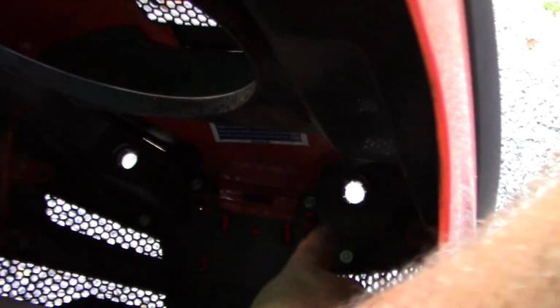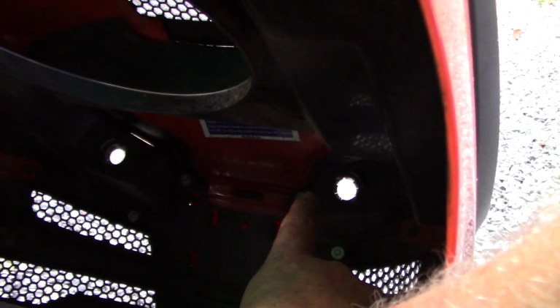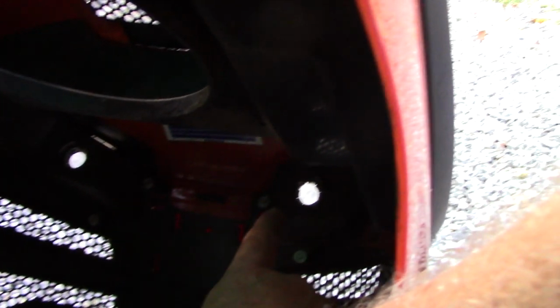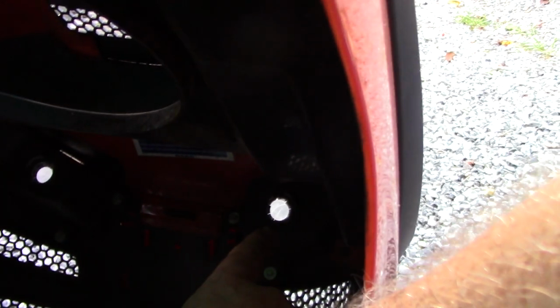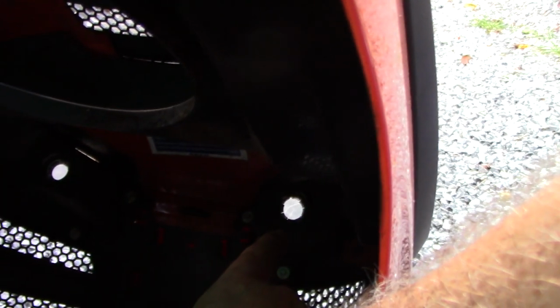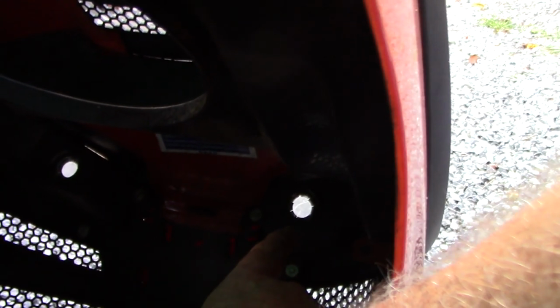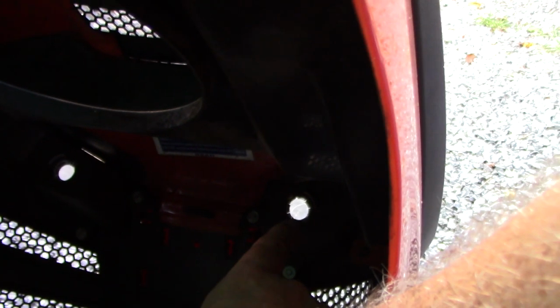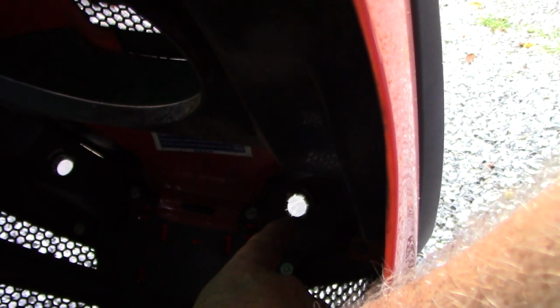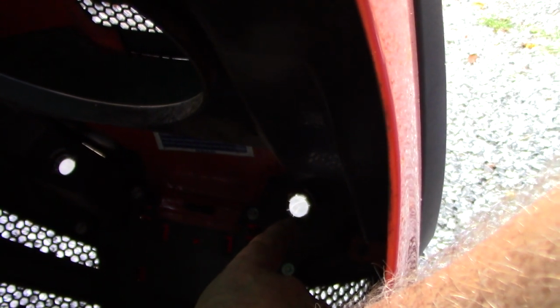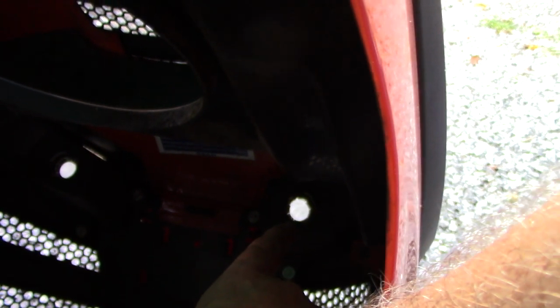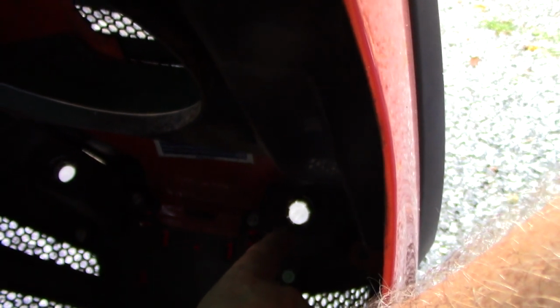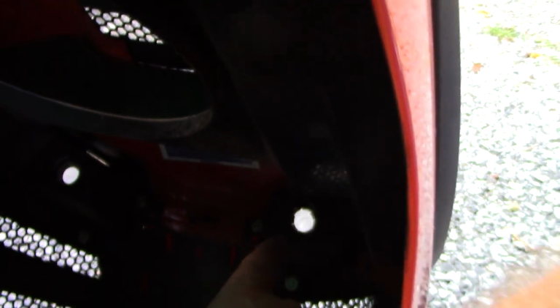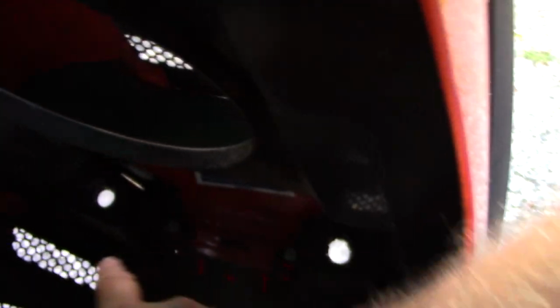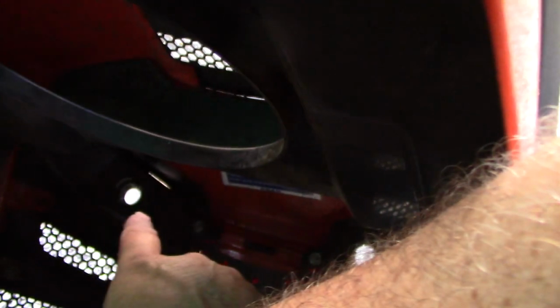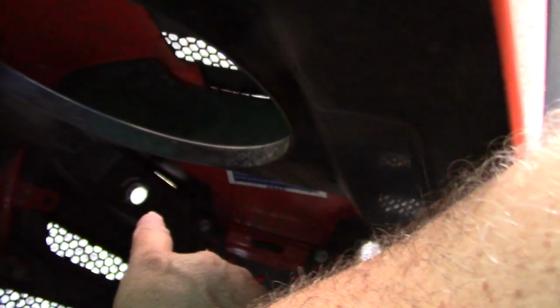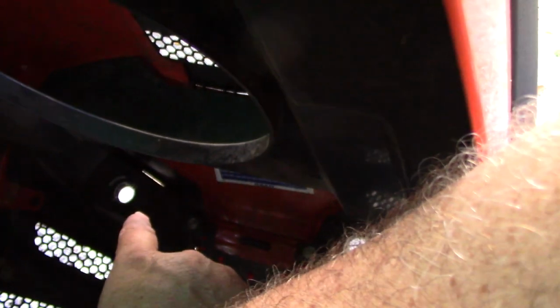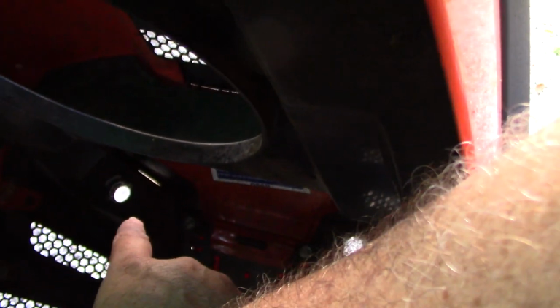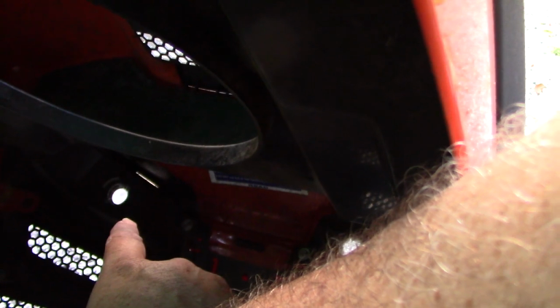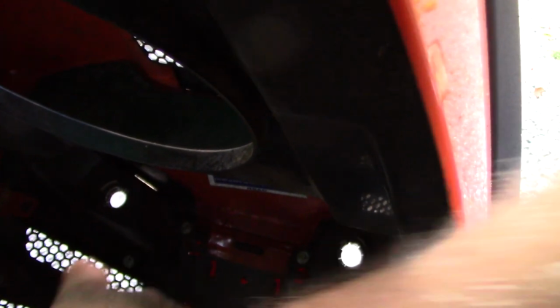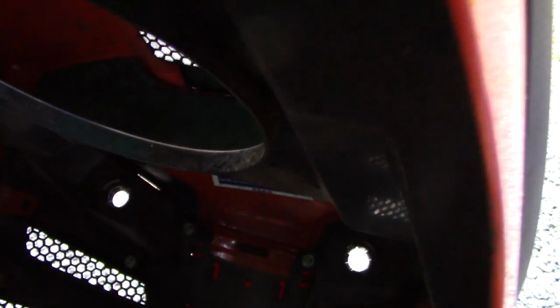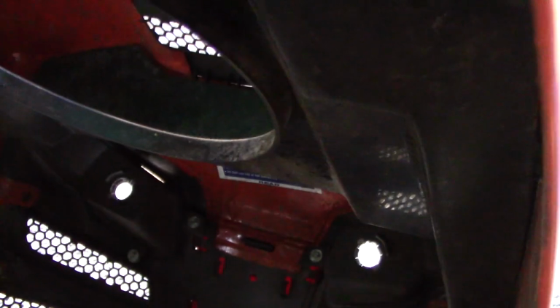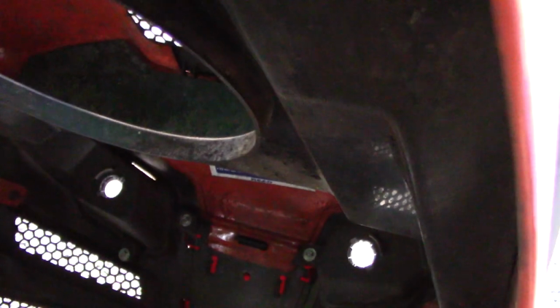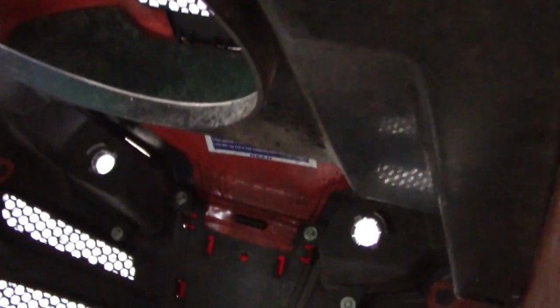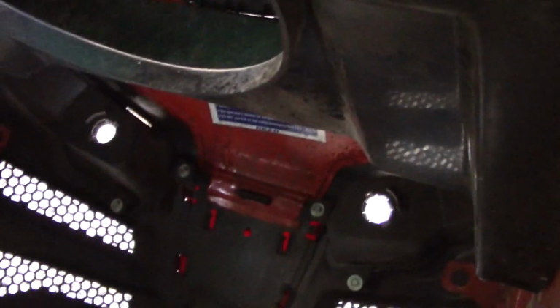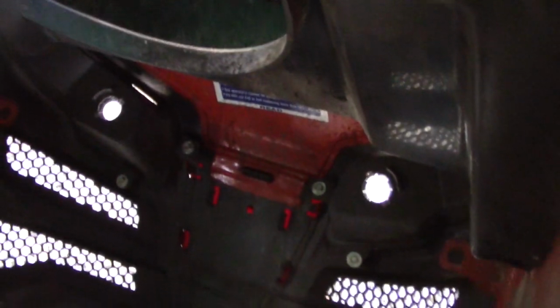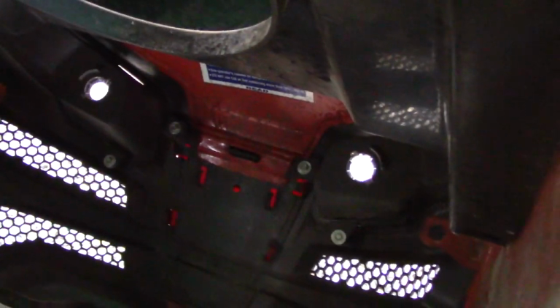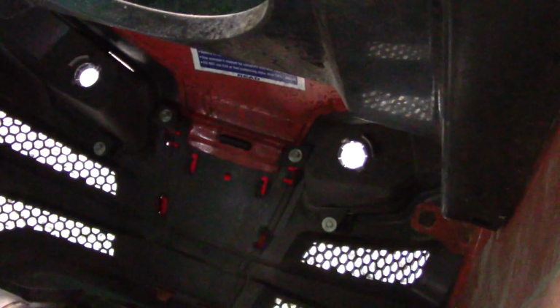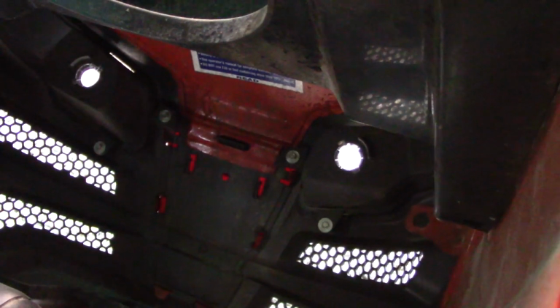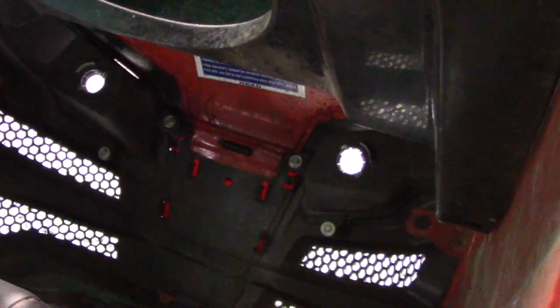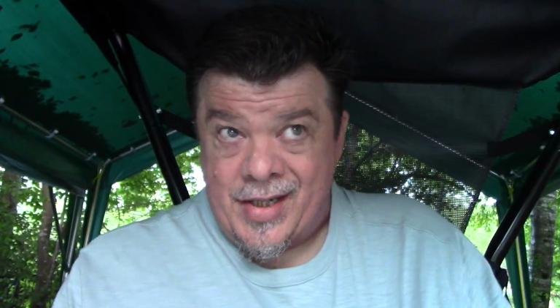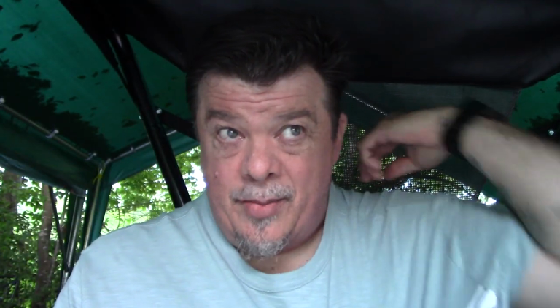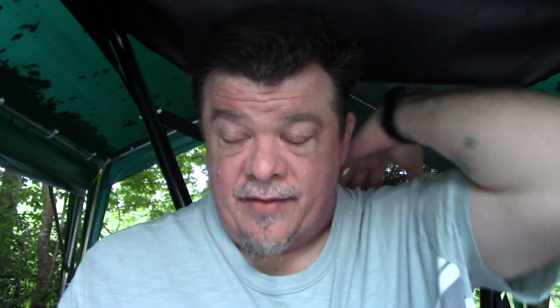See this little hole right there? There's supposed to be a light bulb socket. Same thing with that little hole over there. So I guess the reason why the headlights don't work is because there are none. This should be a pretty easy fix.